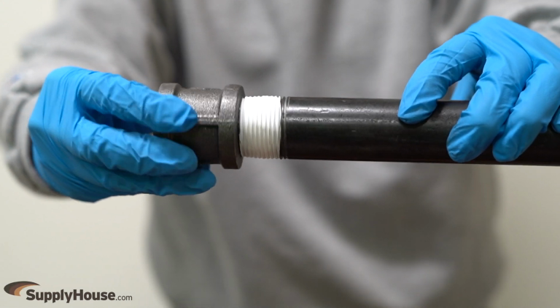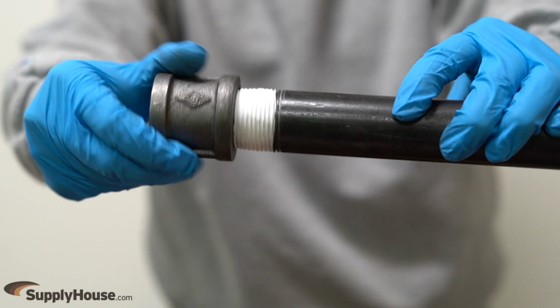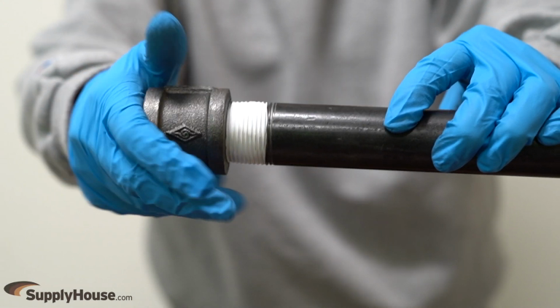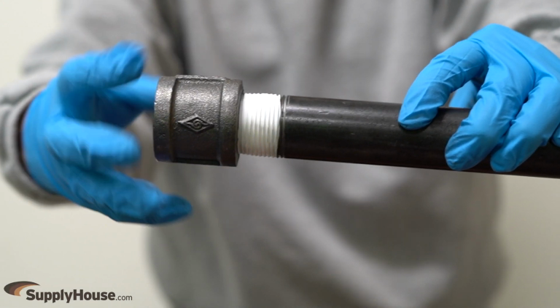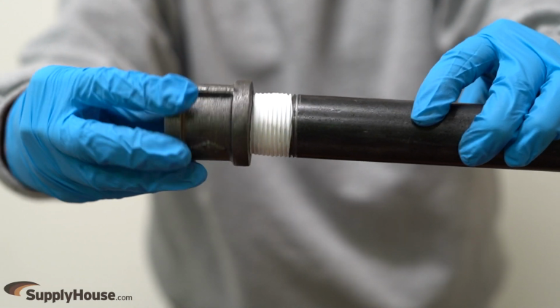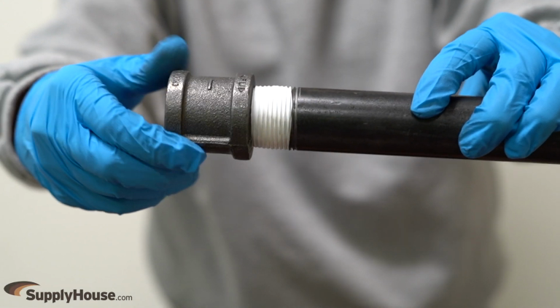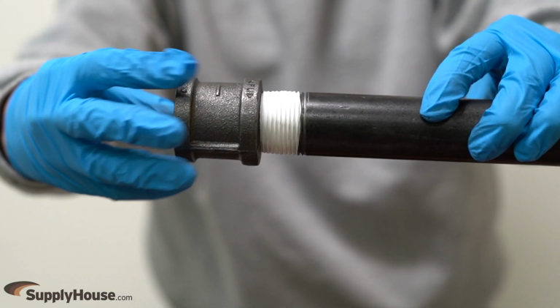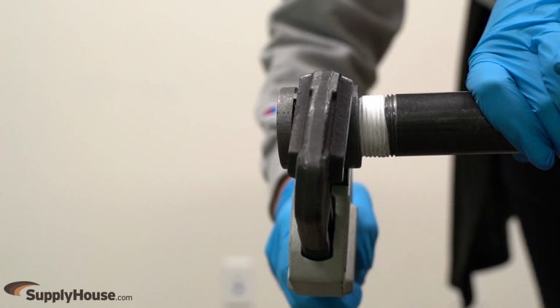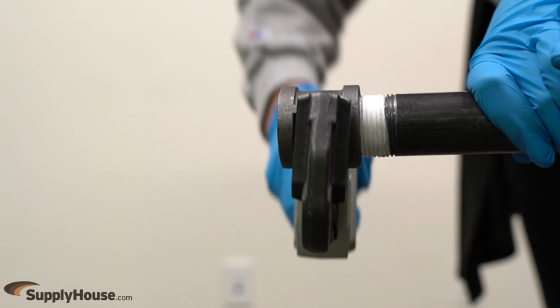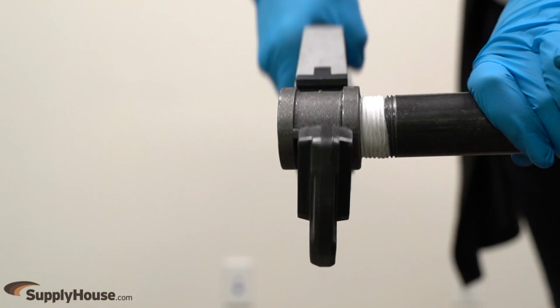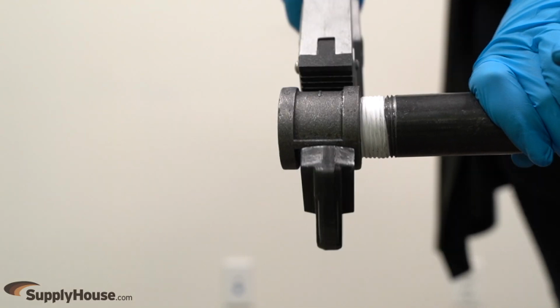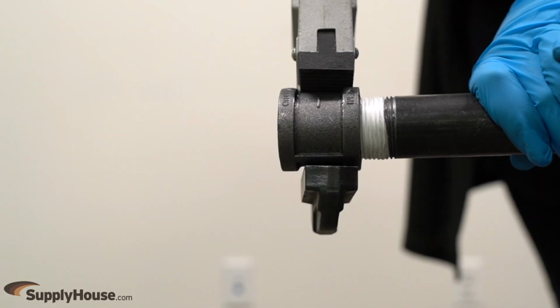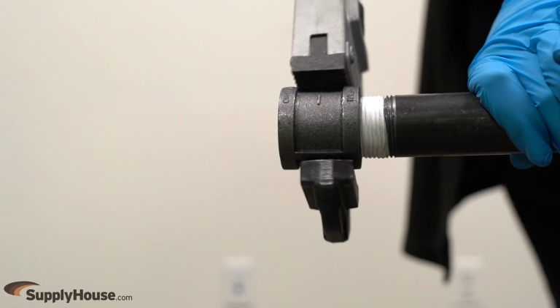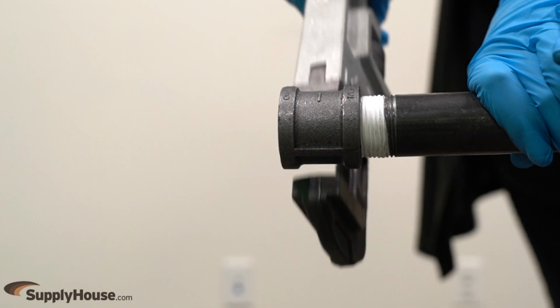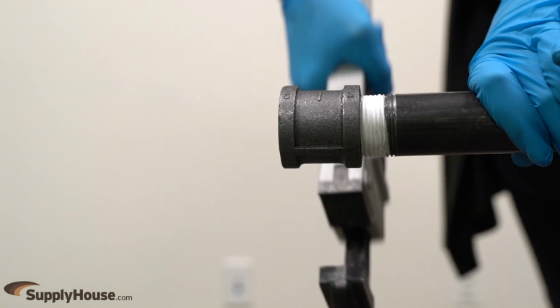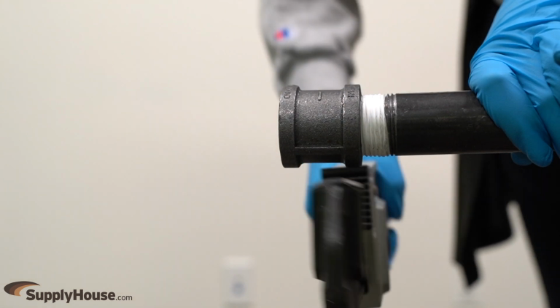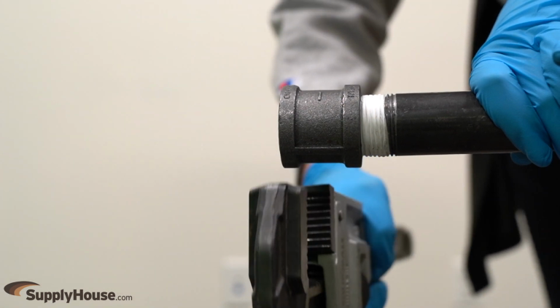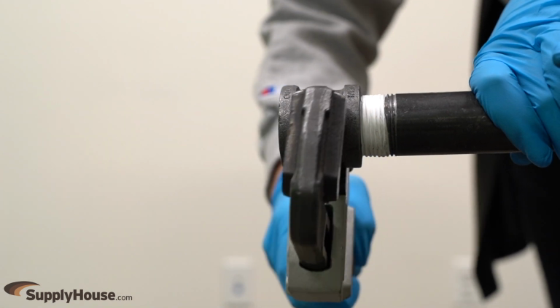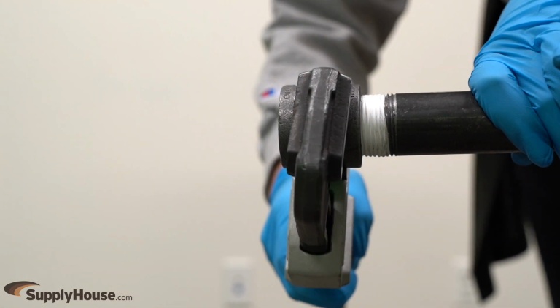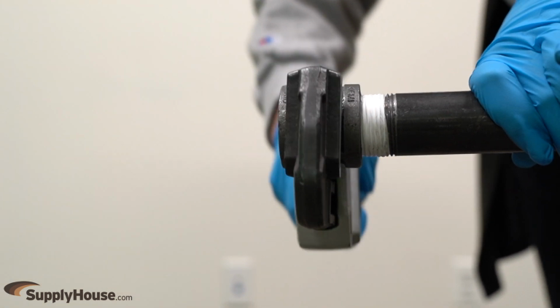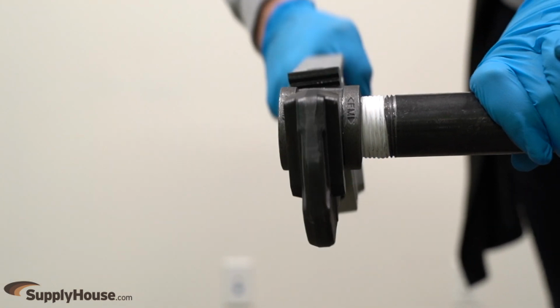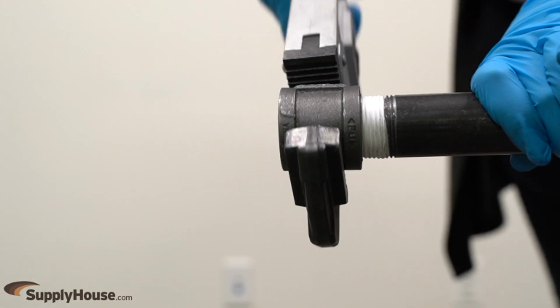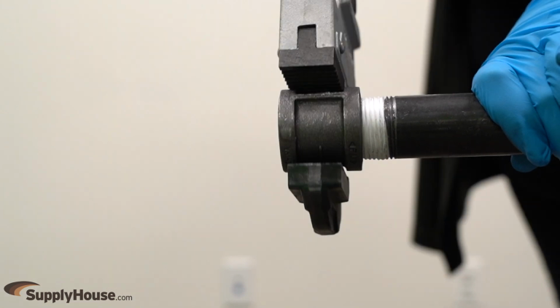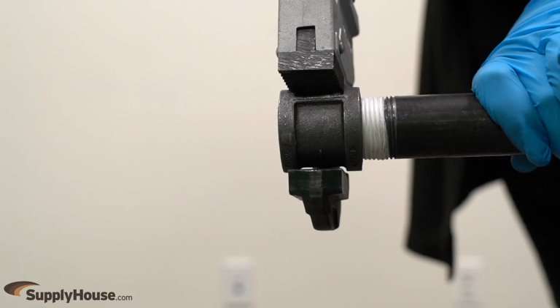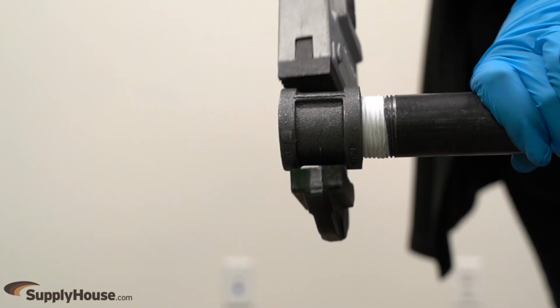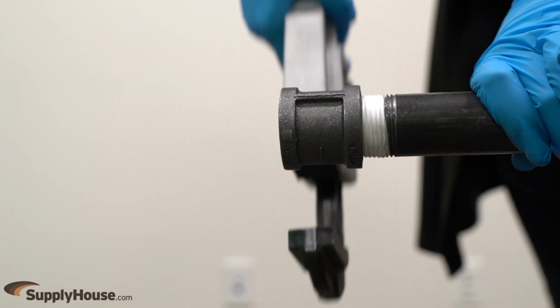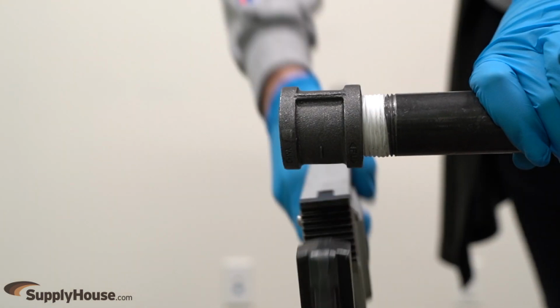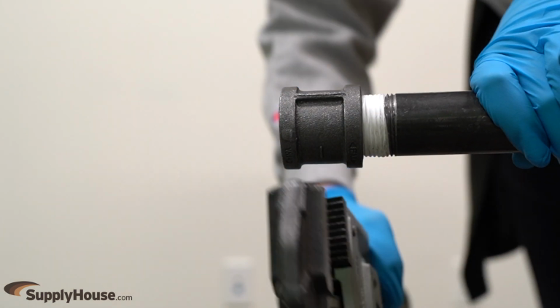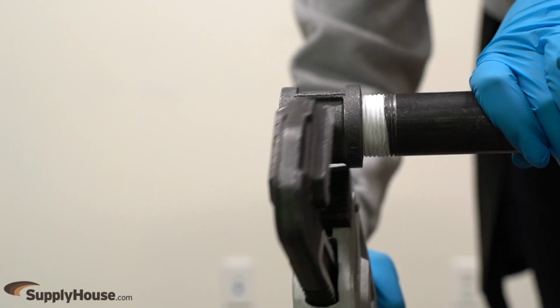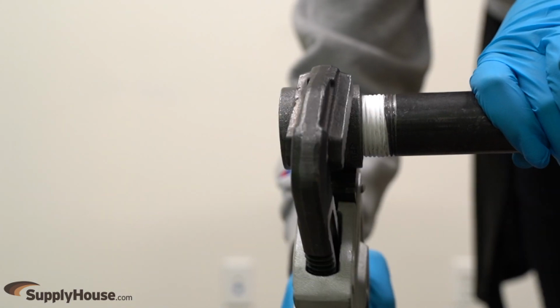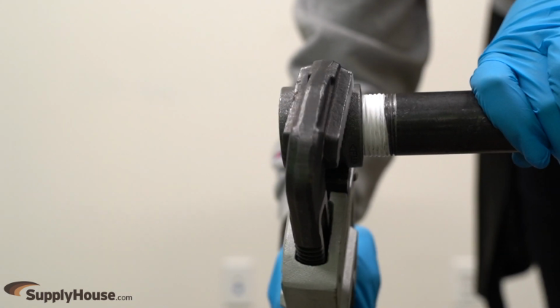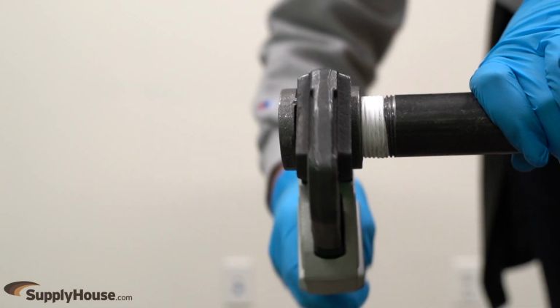After the desired sealant is applied, hand tighten the fitting onto the pipe. Then tighten the fitting with a pipe wrench until it's very tight, ensuring not to over-tighten and risk cracking the pipe.